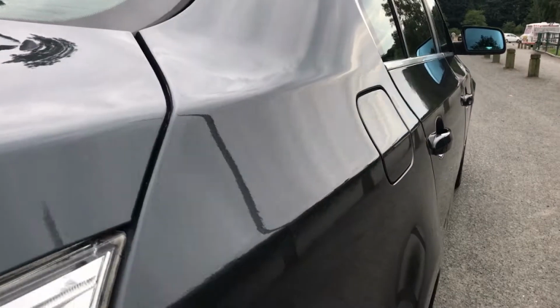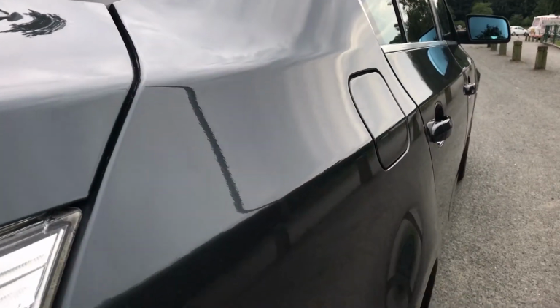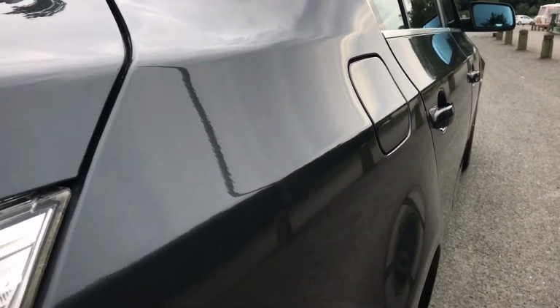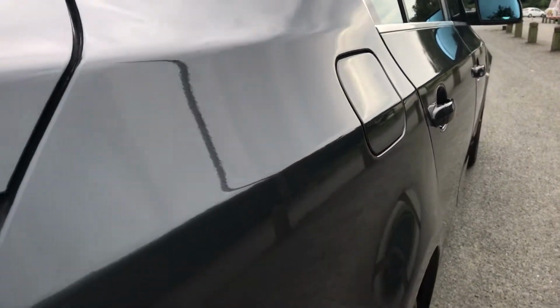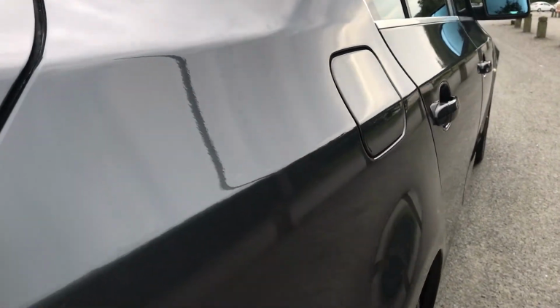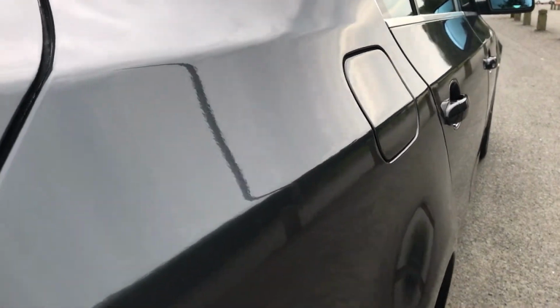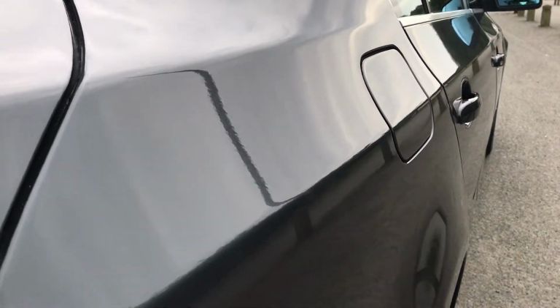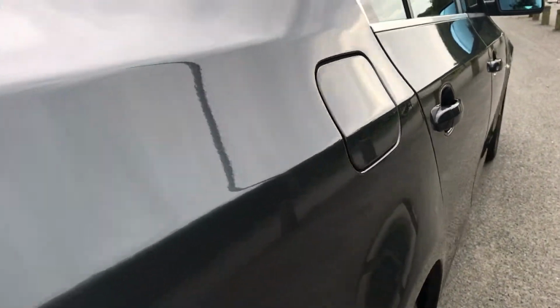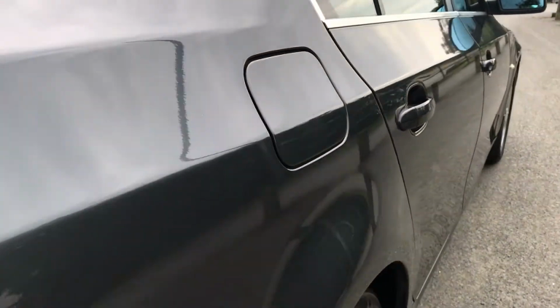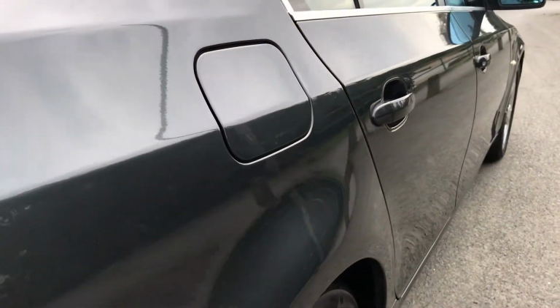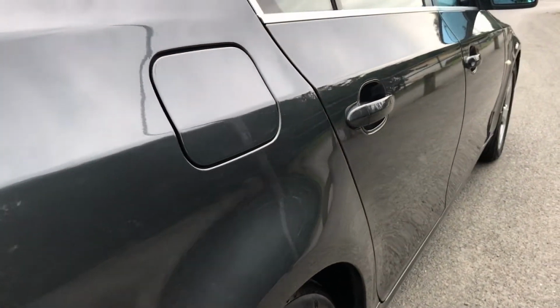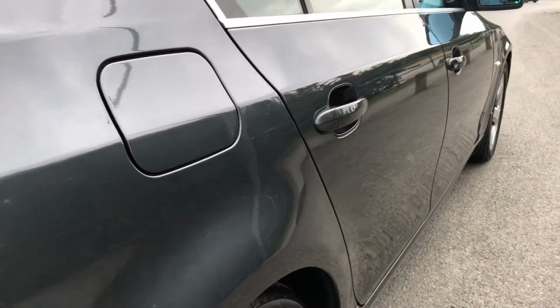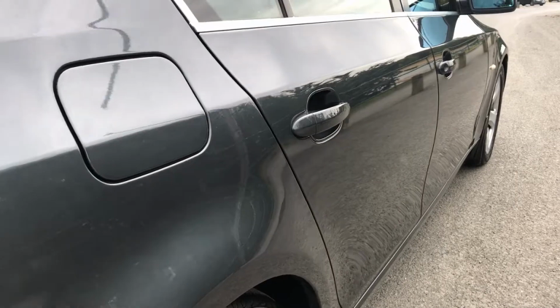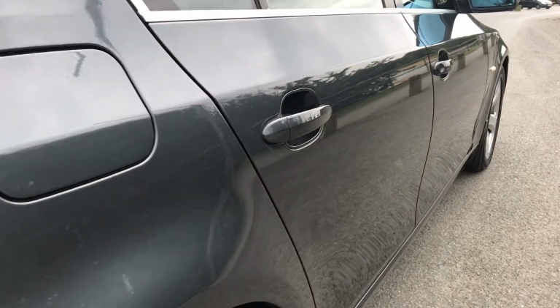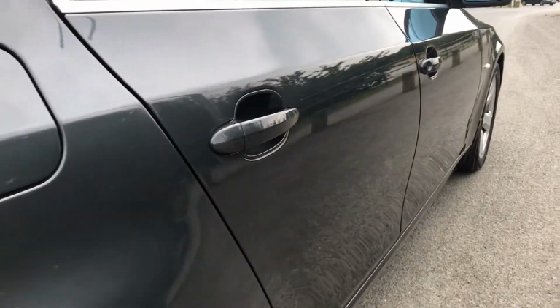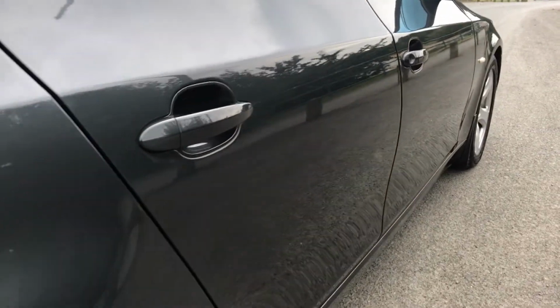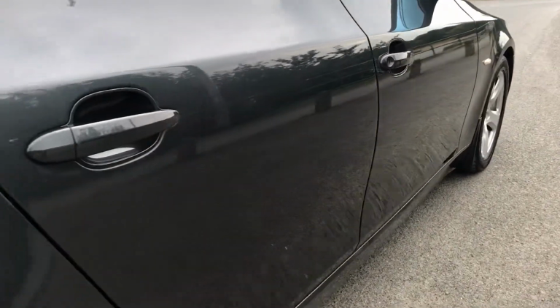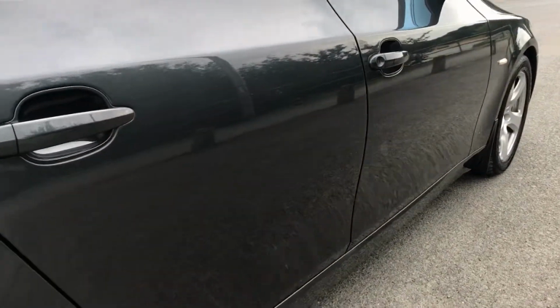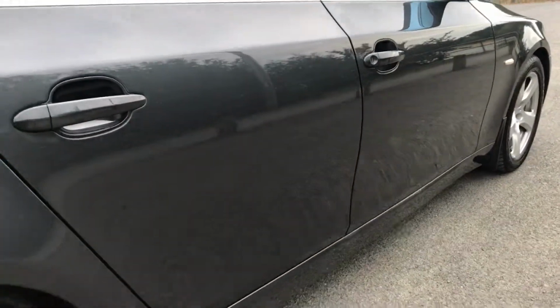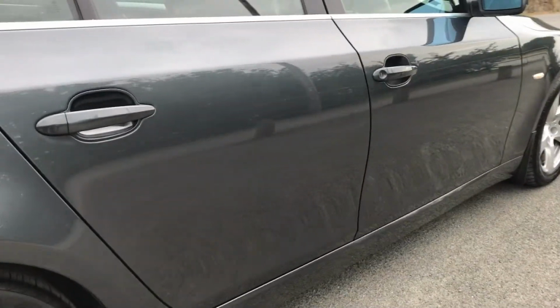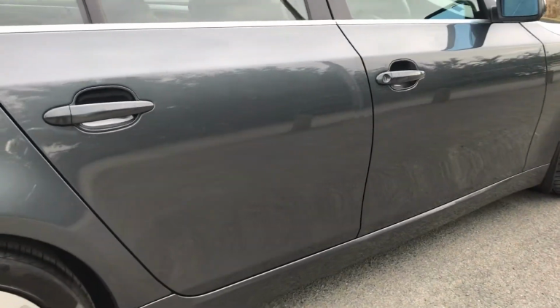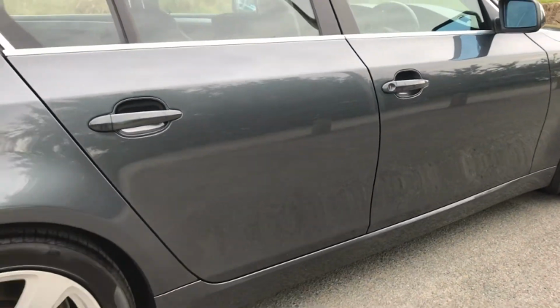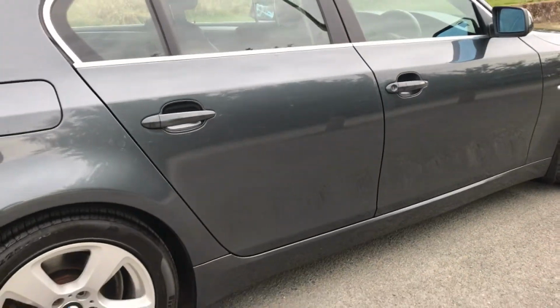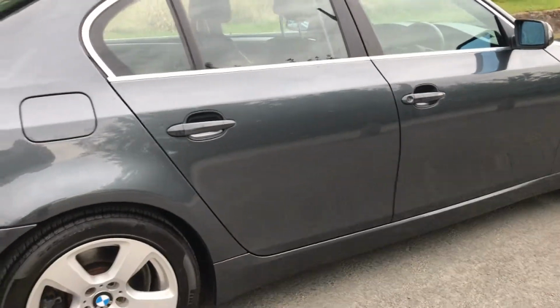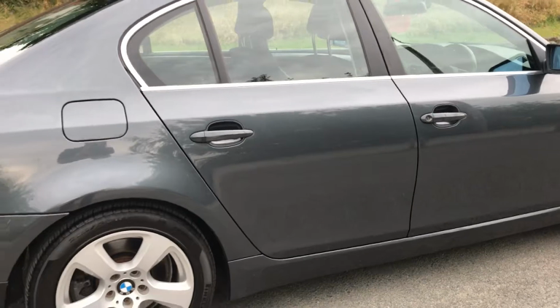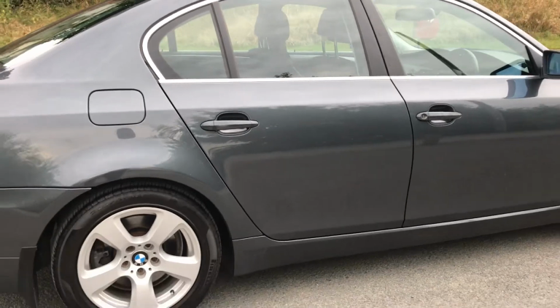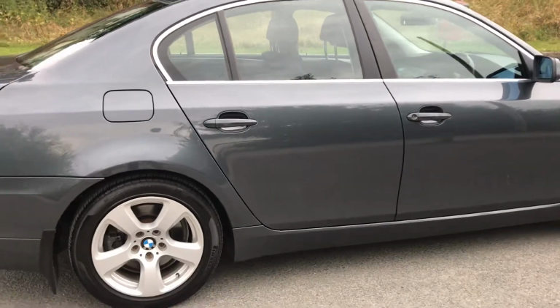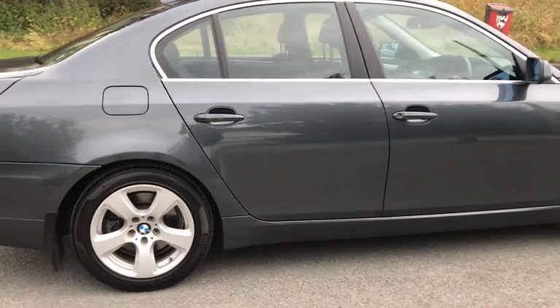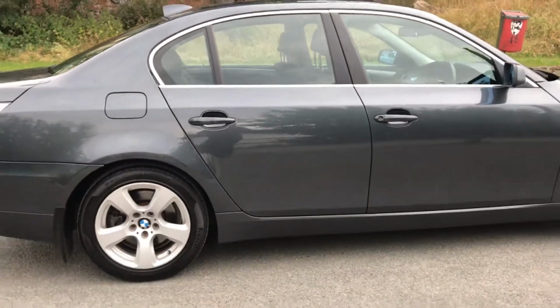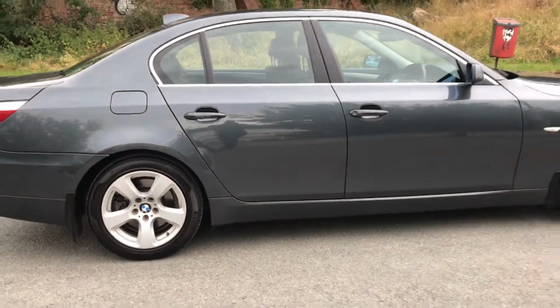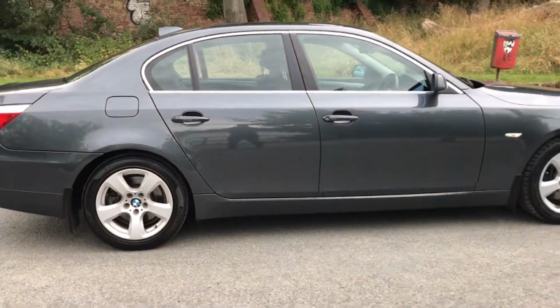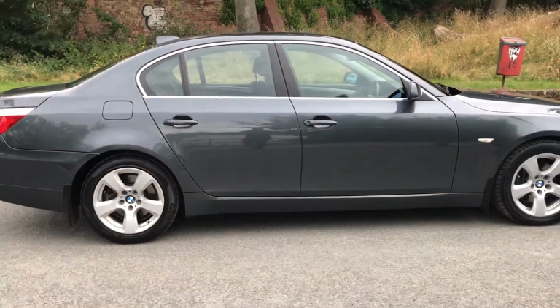And there you have the driver's side, which again is in great condition, with no marks, no dinks, and no dents or scratches.